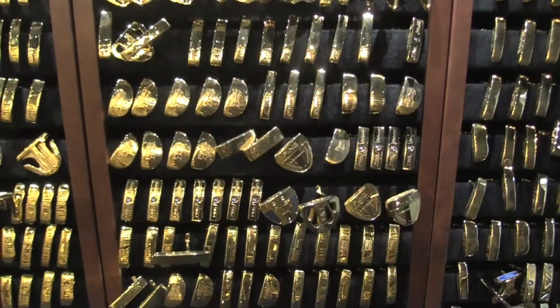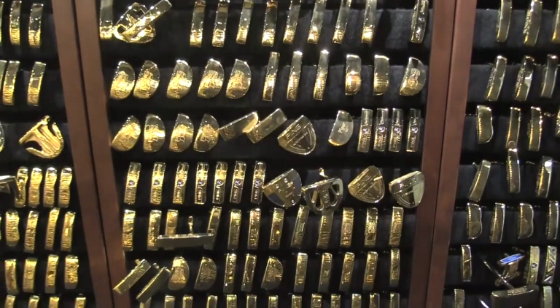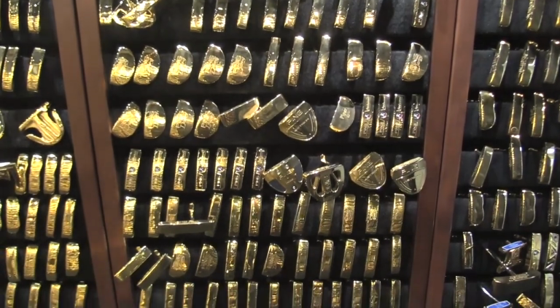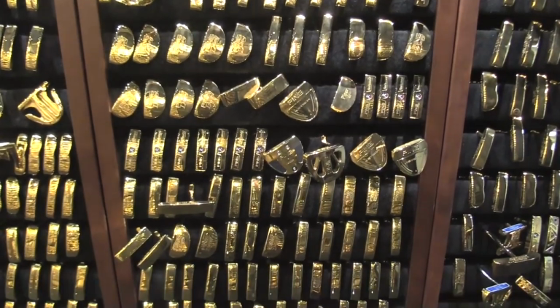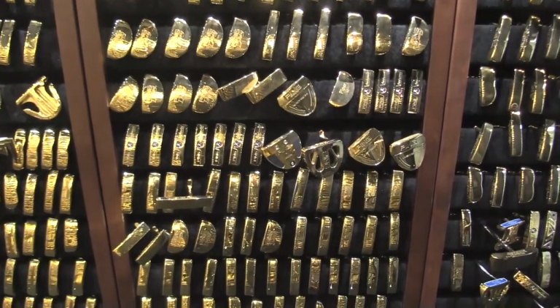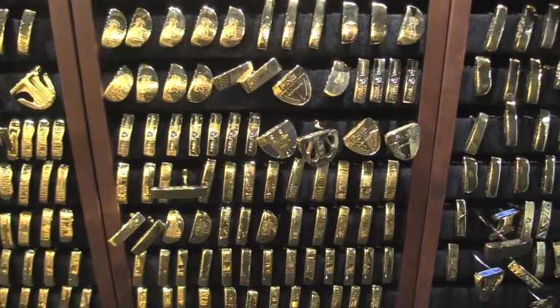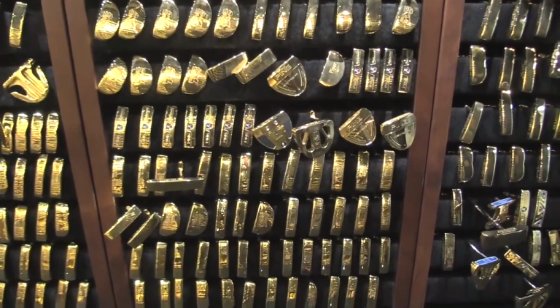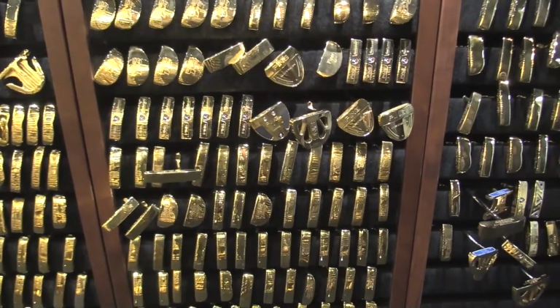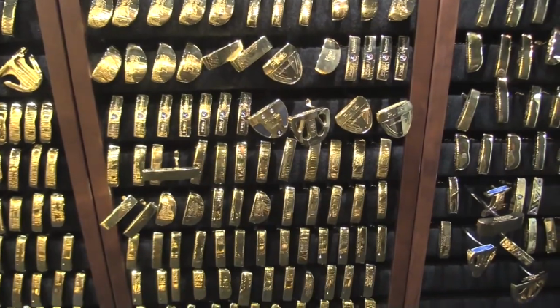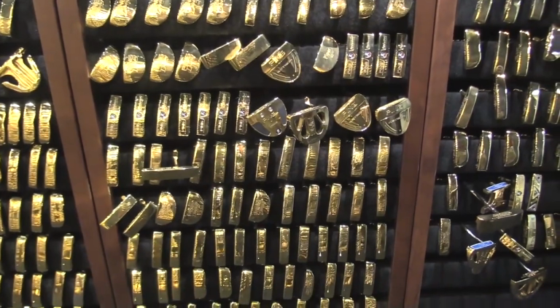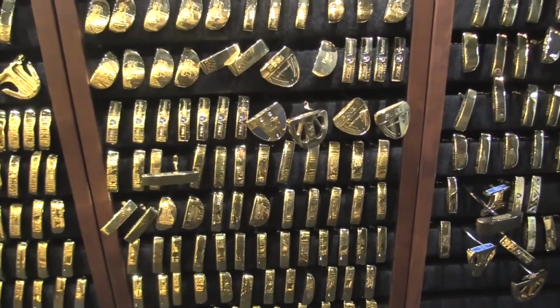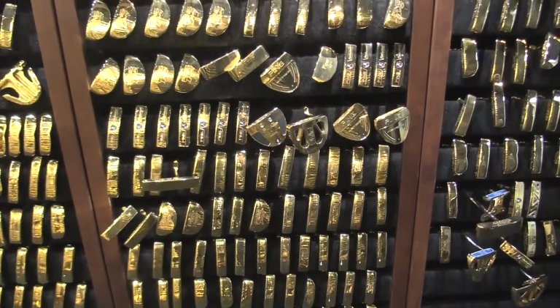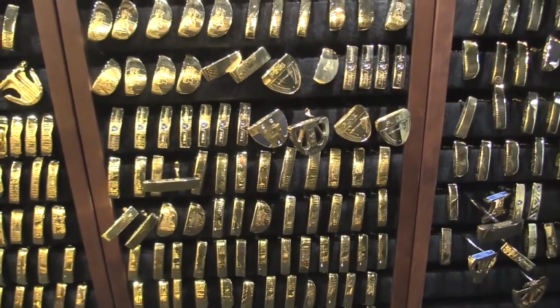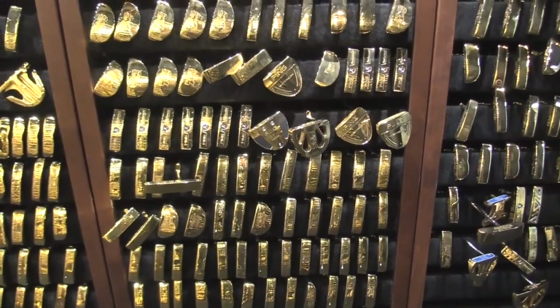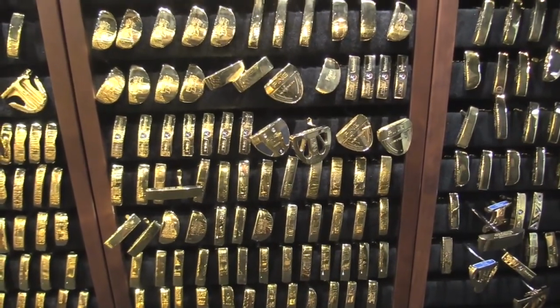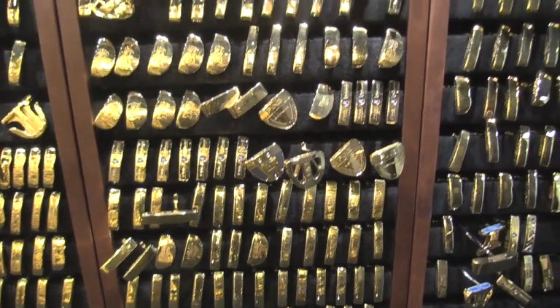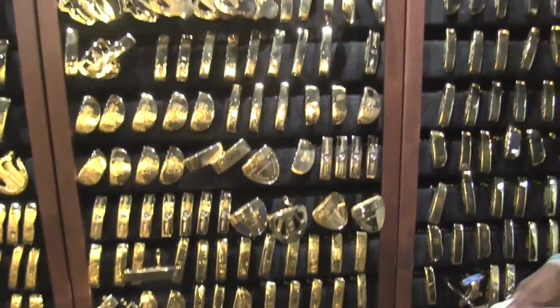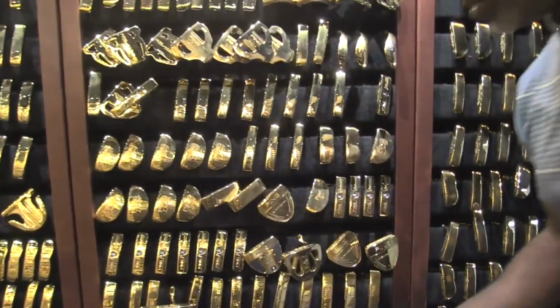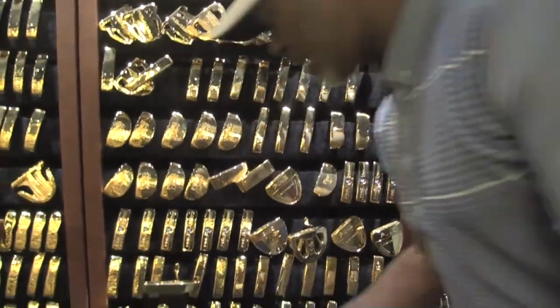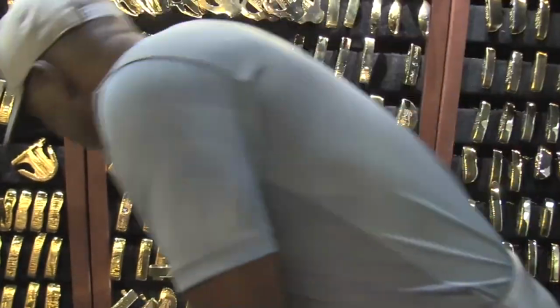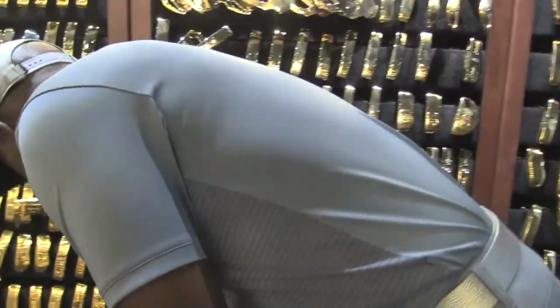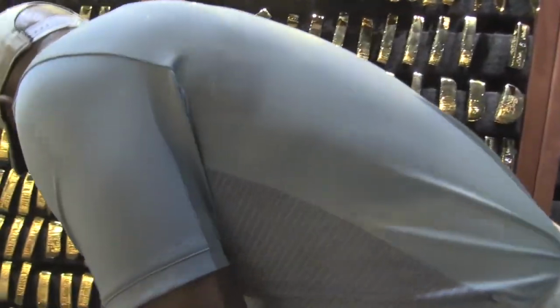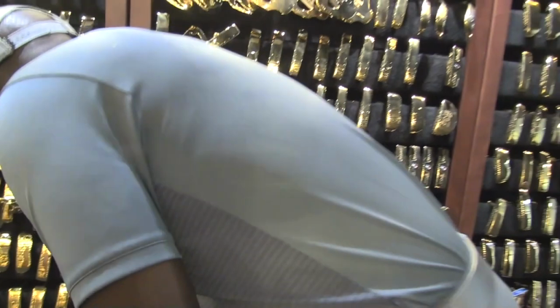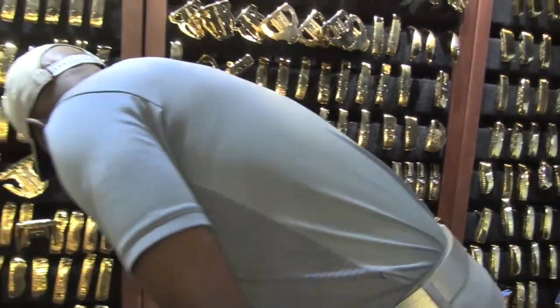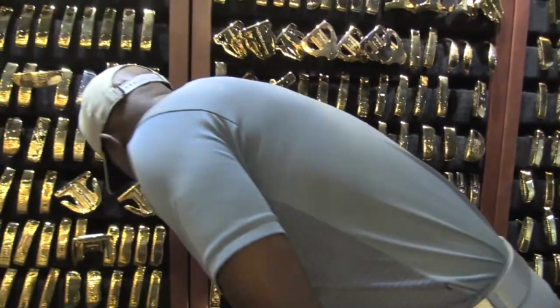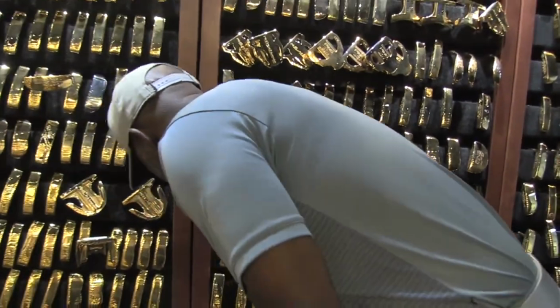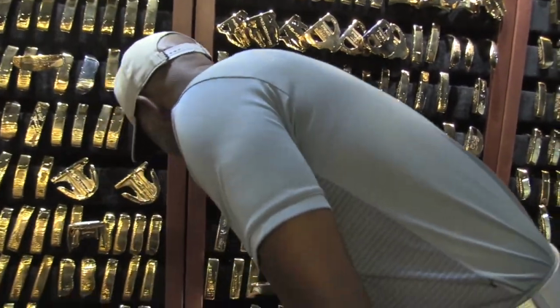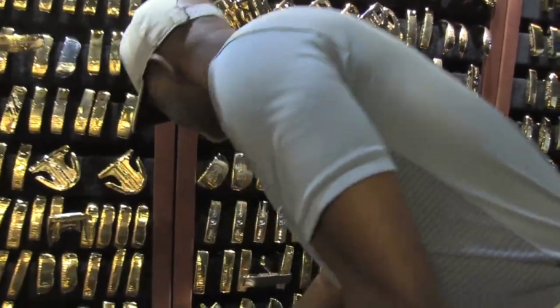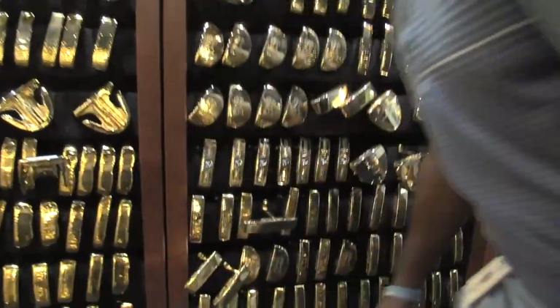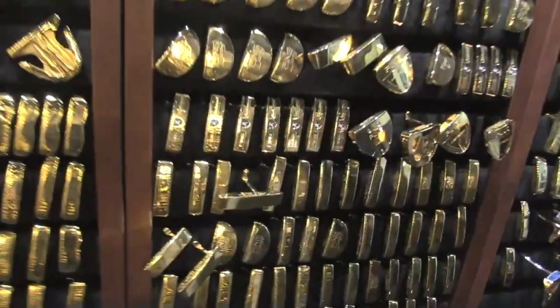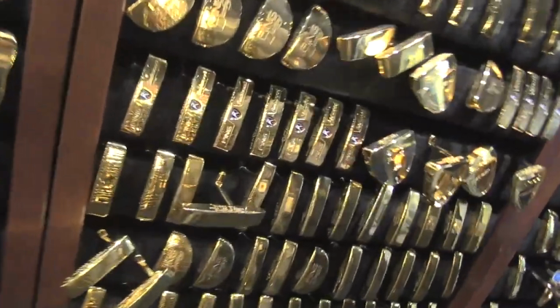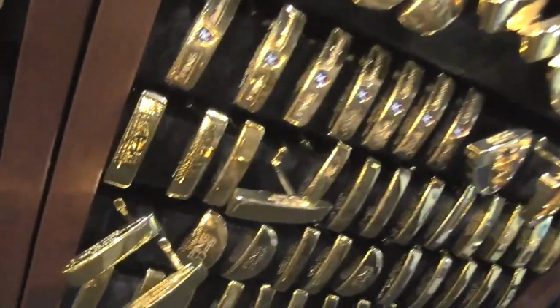Wow. So those are Lee Westwood's putters right there — very cool. So you mentioned Tiger. Yes, right here? Yes. His US Amateur.